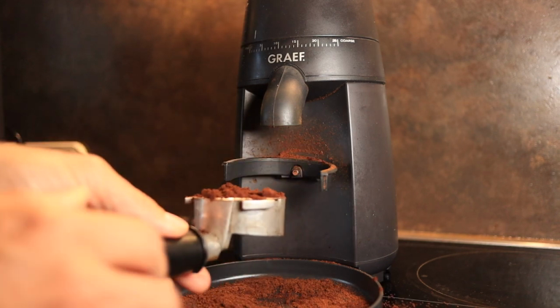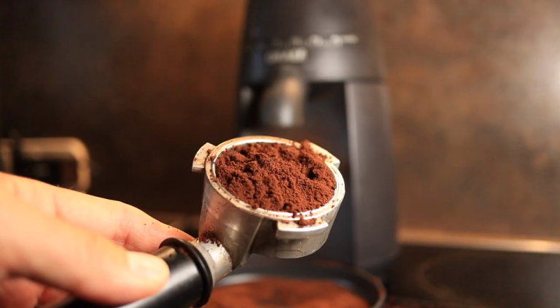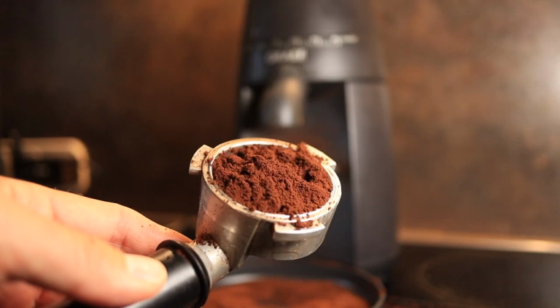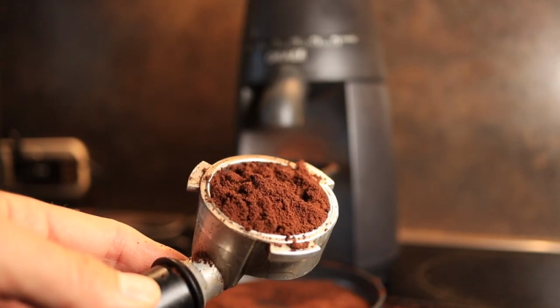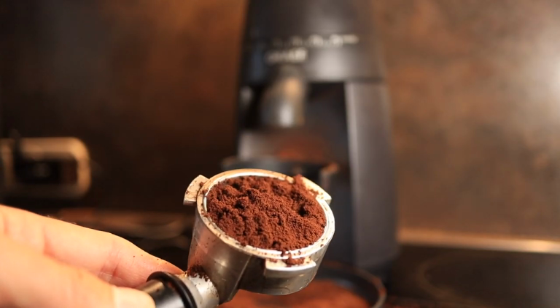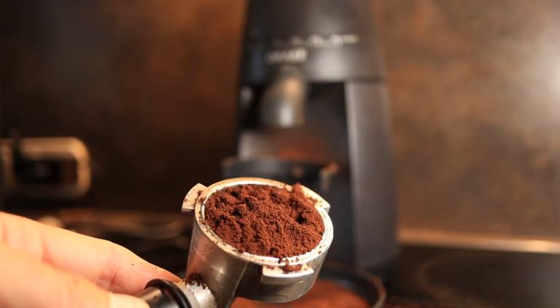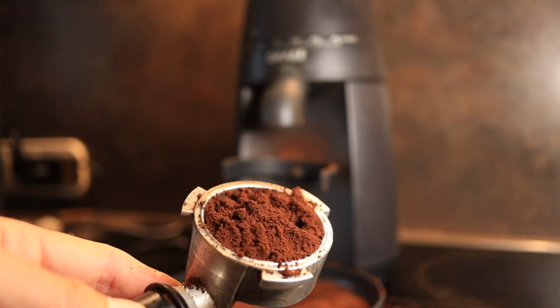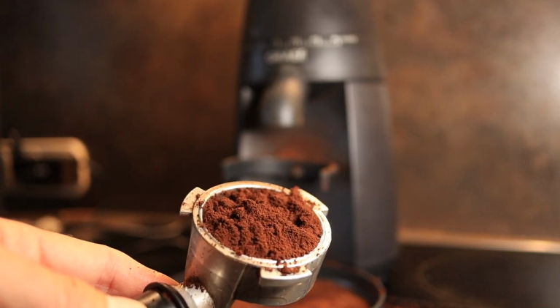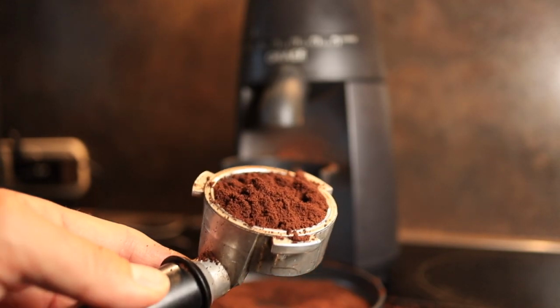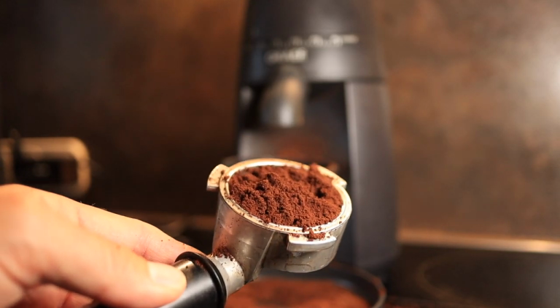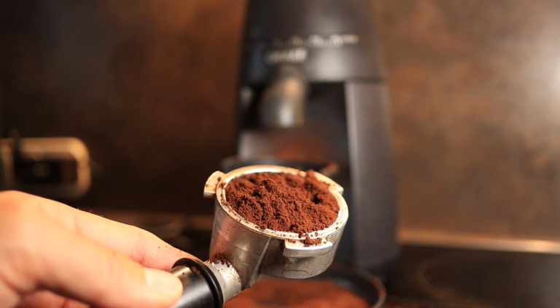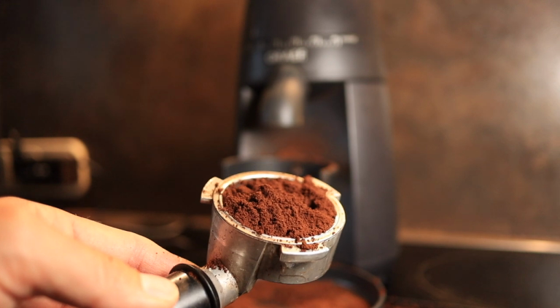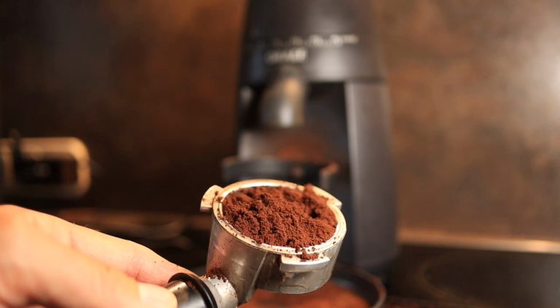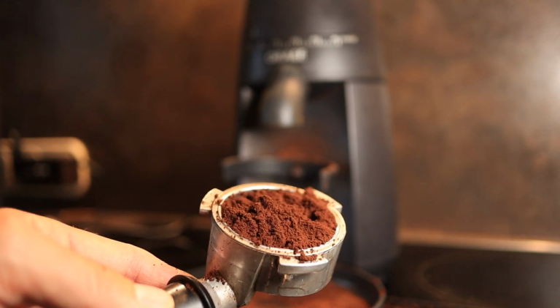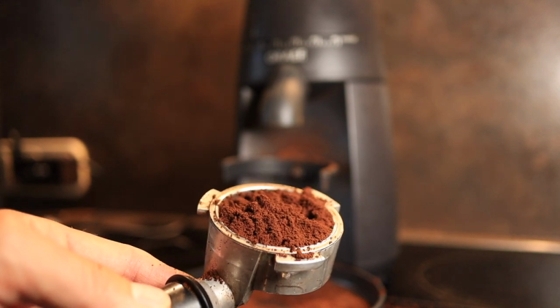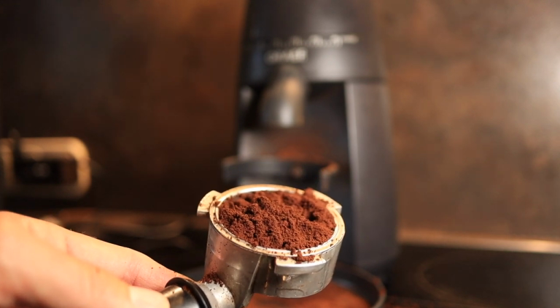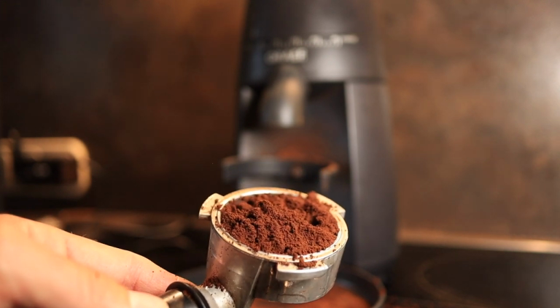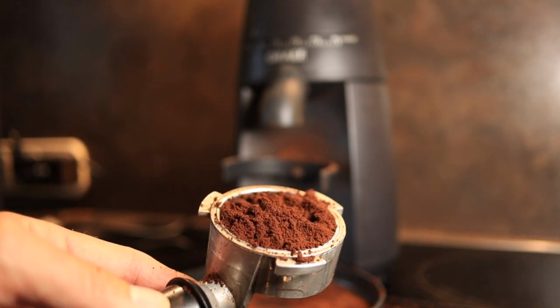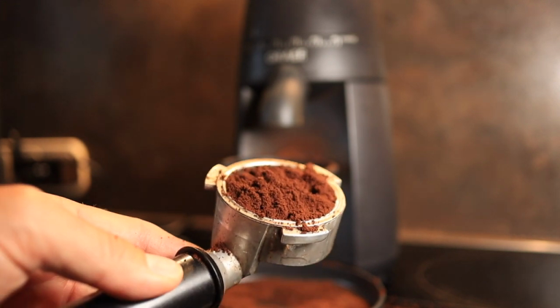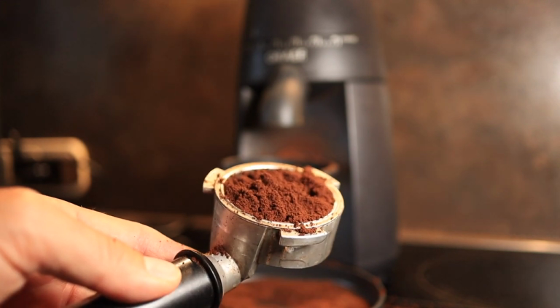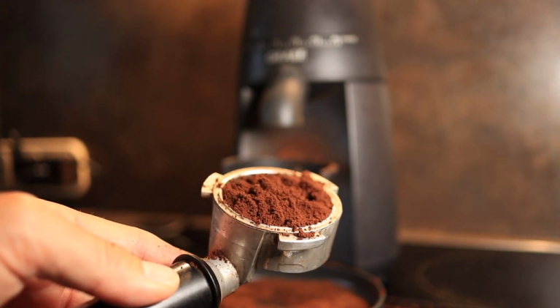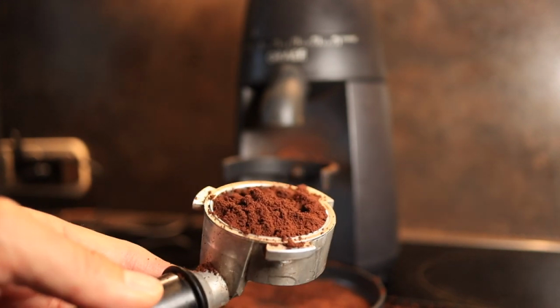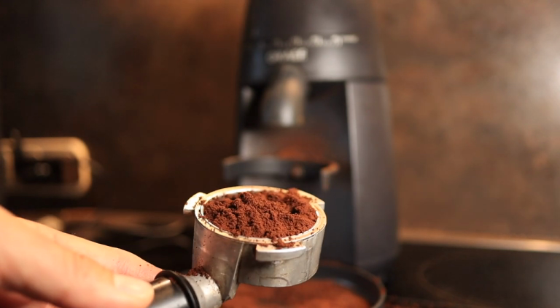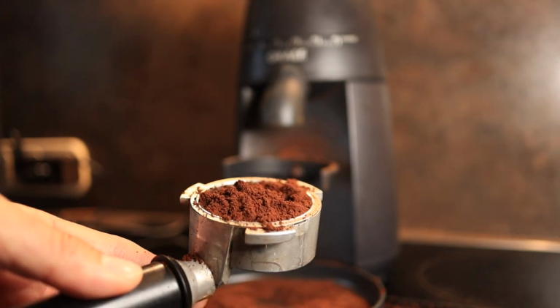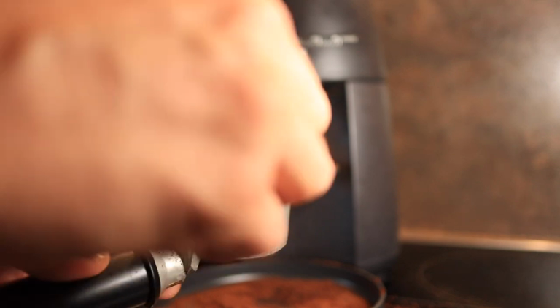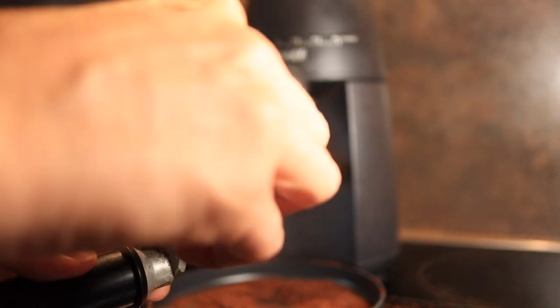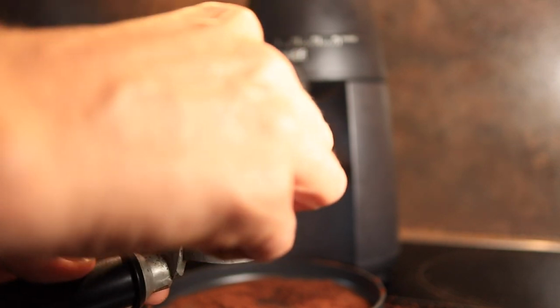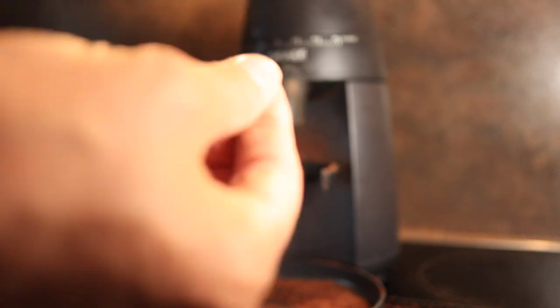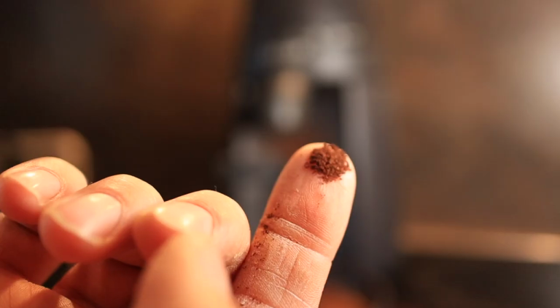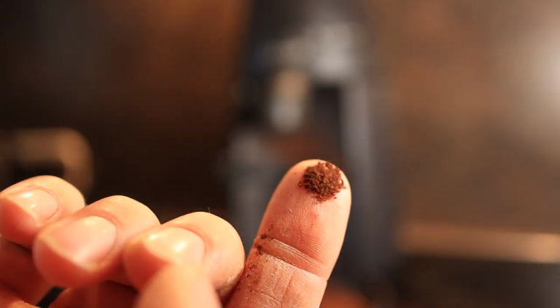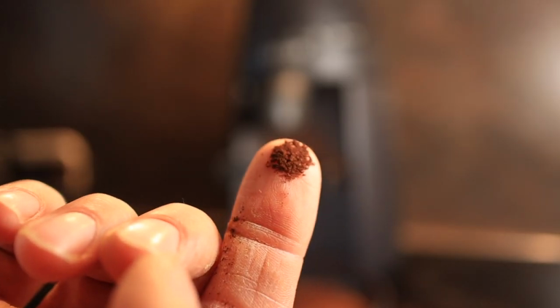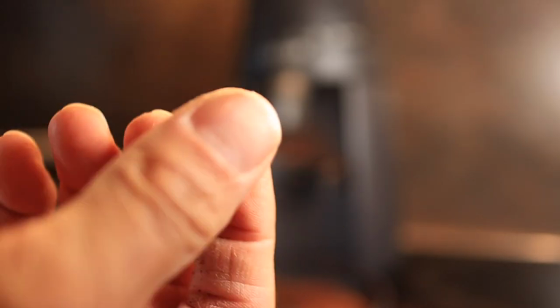As you can see the grinder is a little bit clumpy — it would benefit from doing some WDT. But it does grind fine enough for espresso.